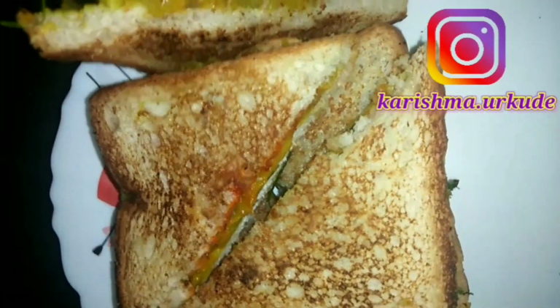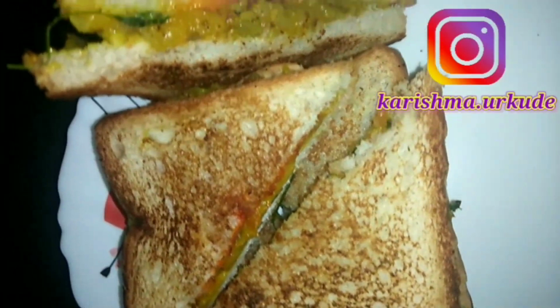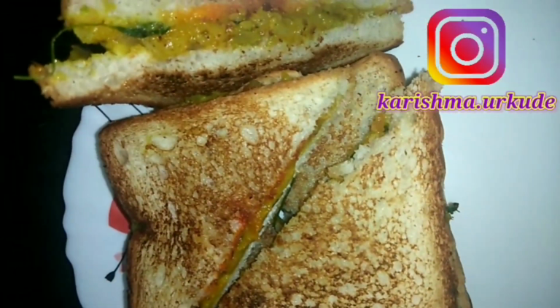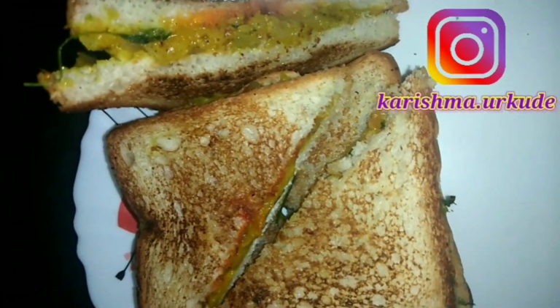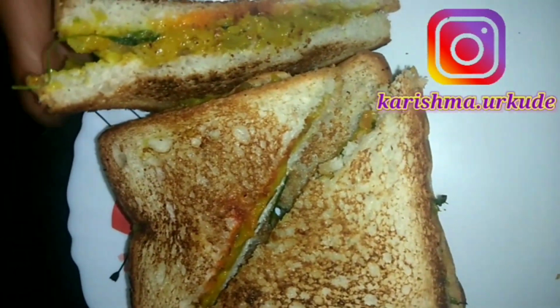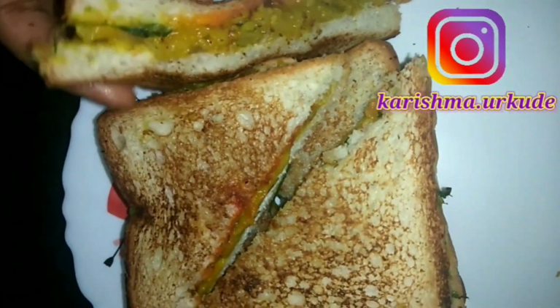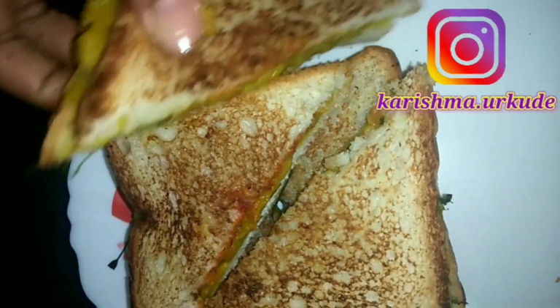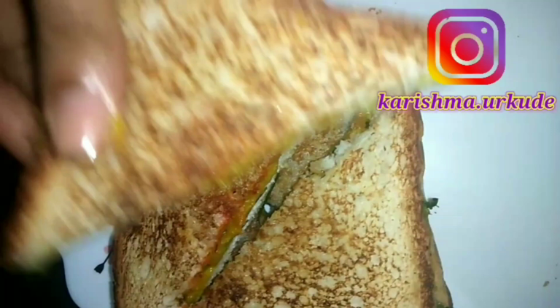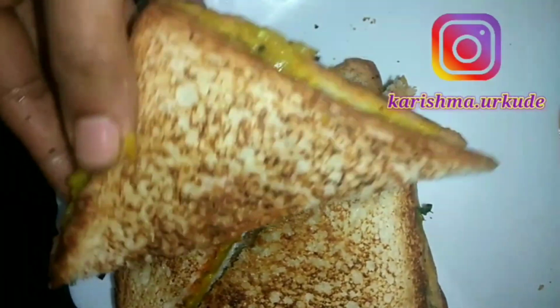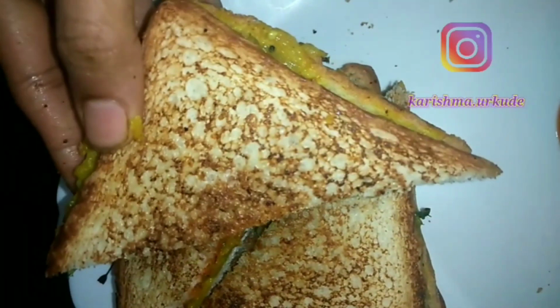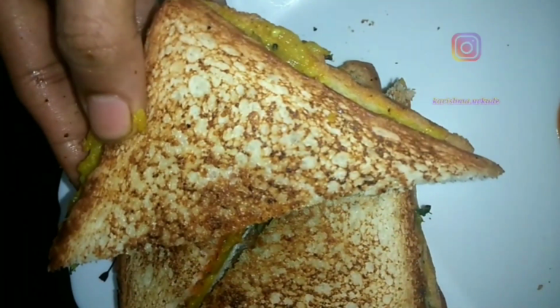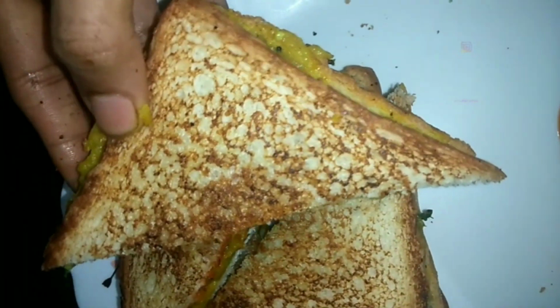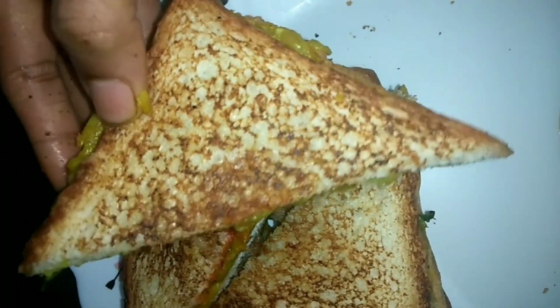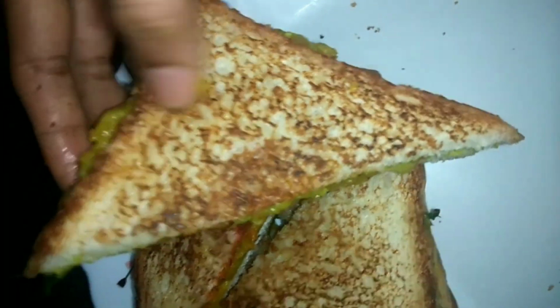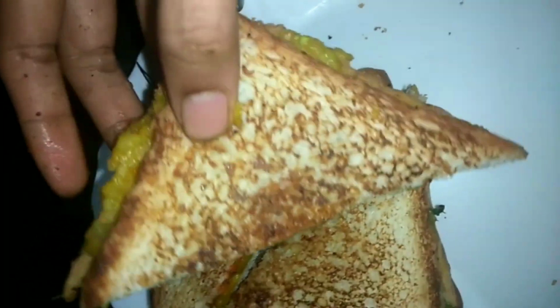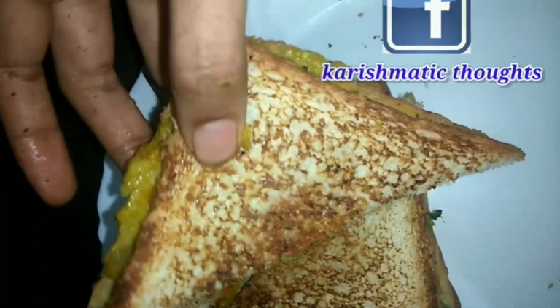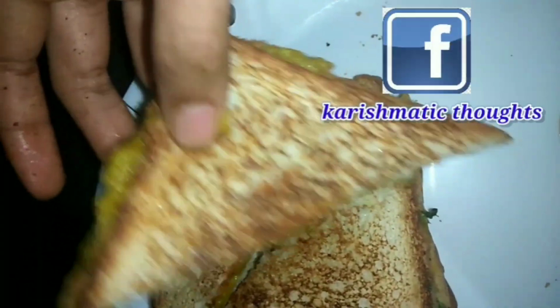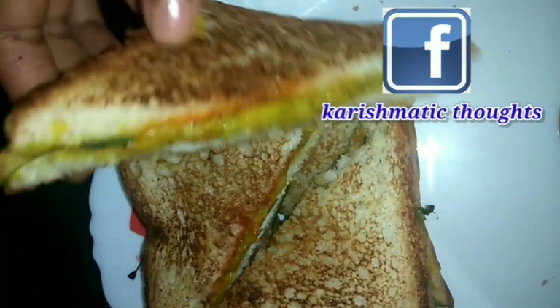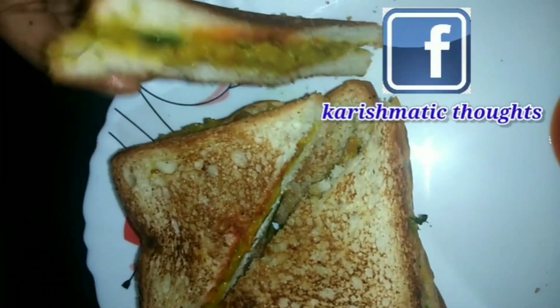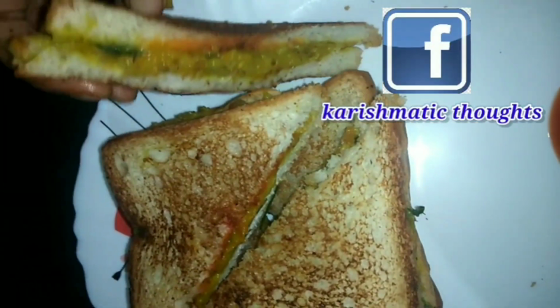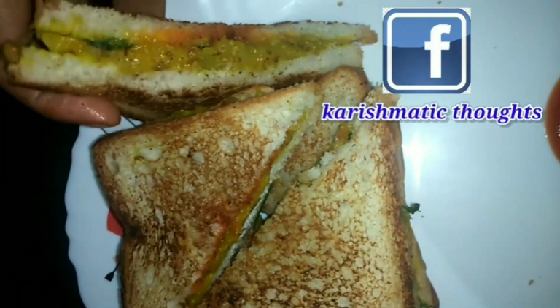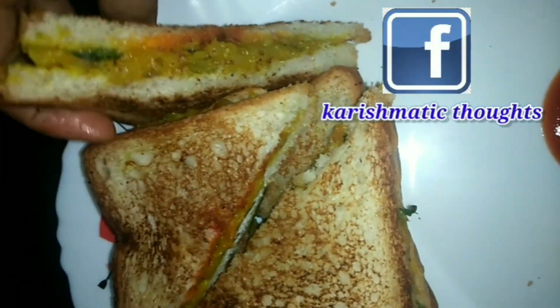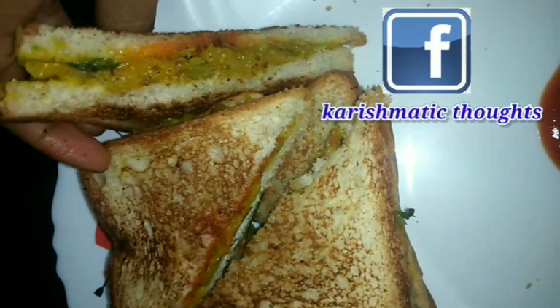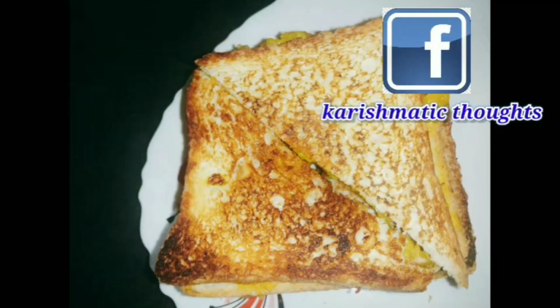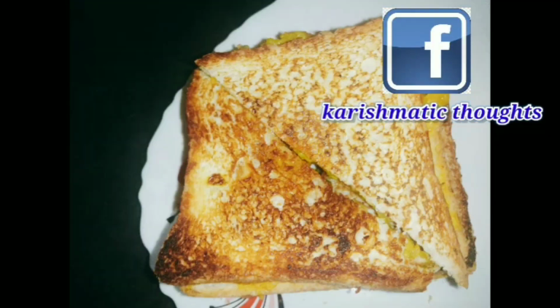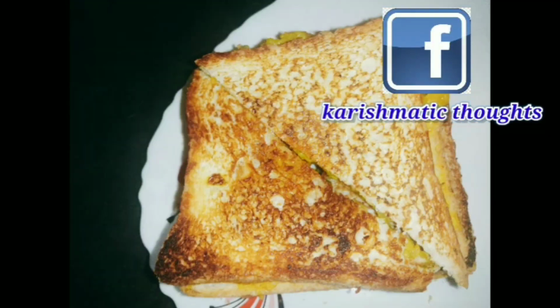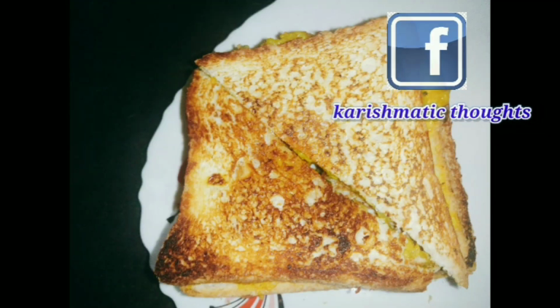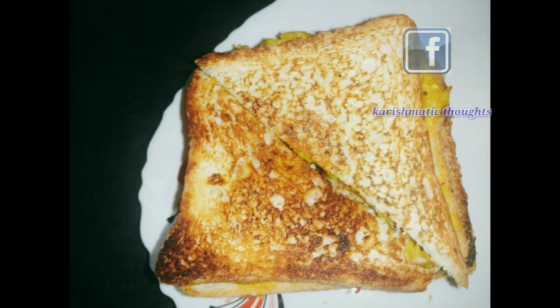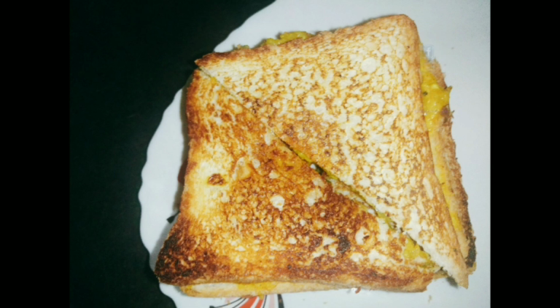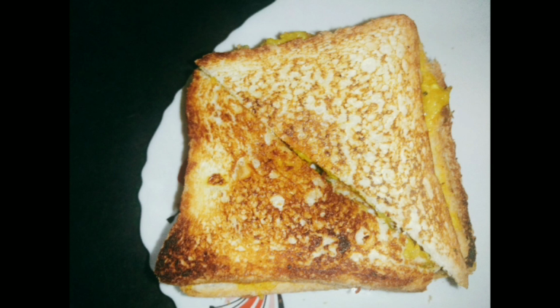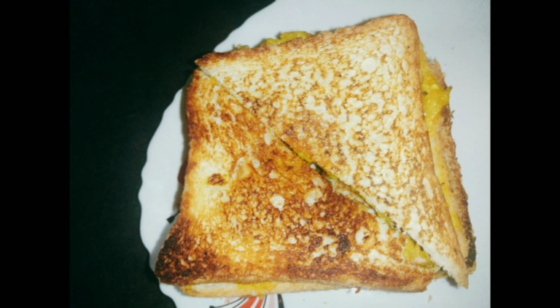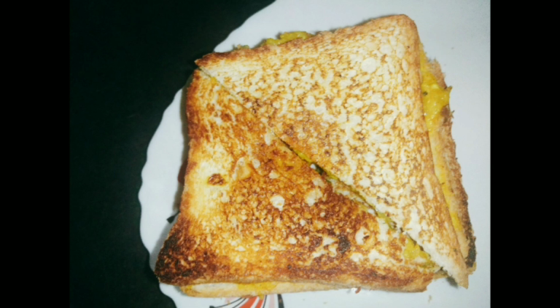Hey guys, my channel is Charismatic Thoughts. Today I want to share the recipe with you.